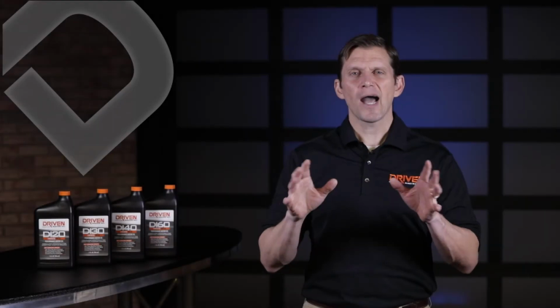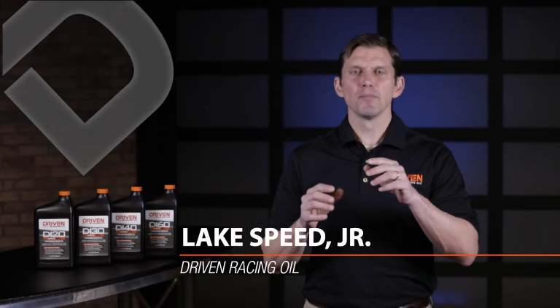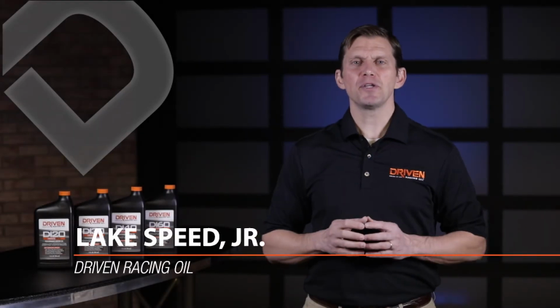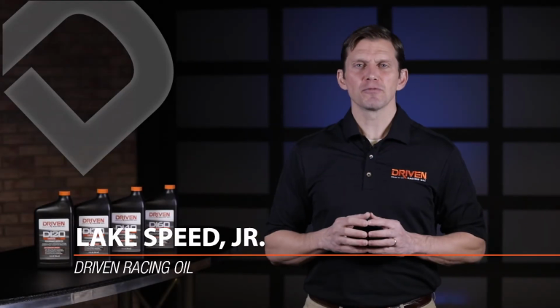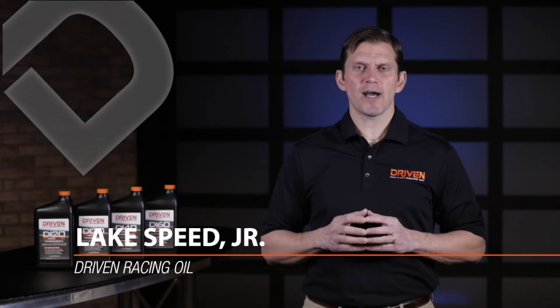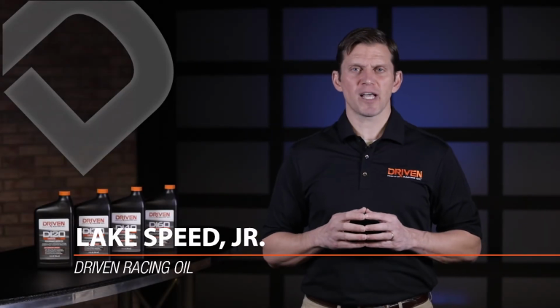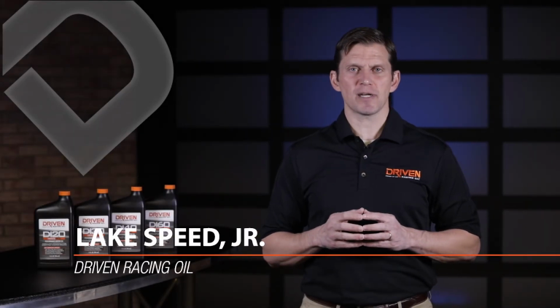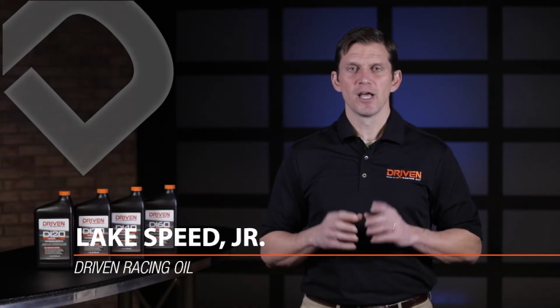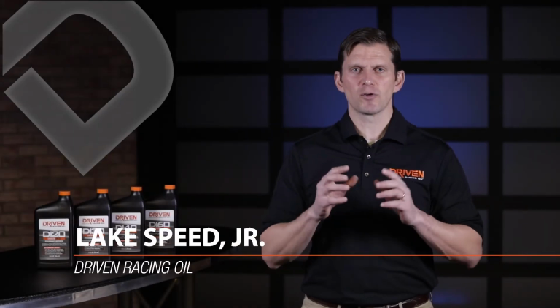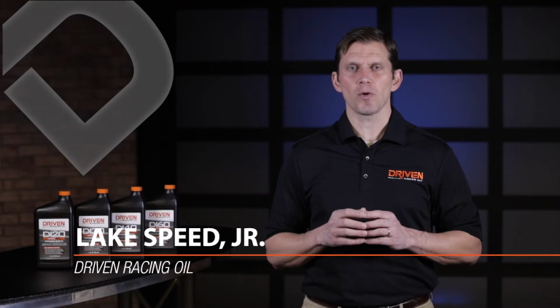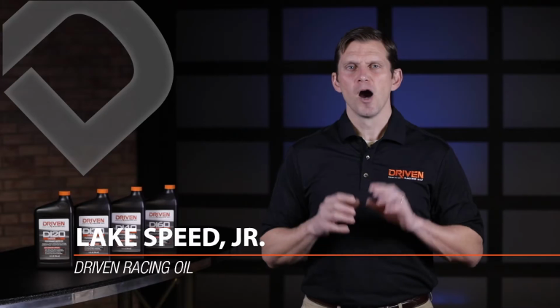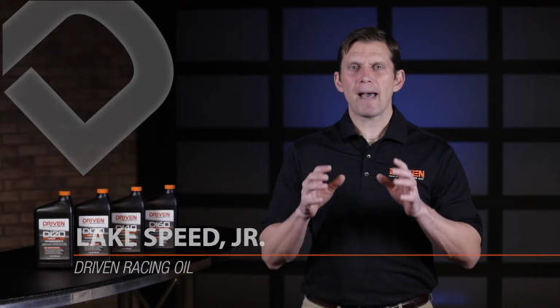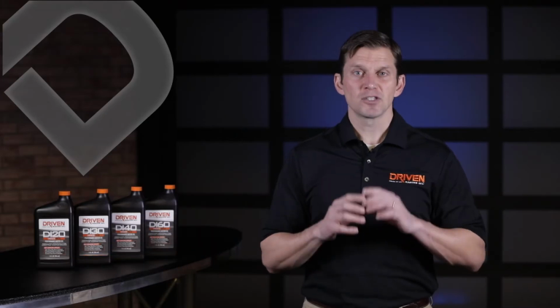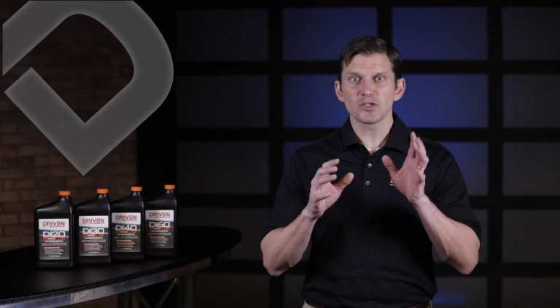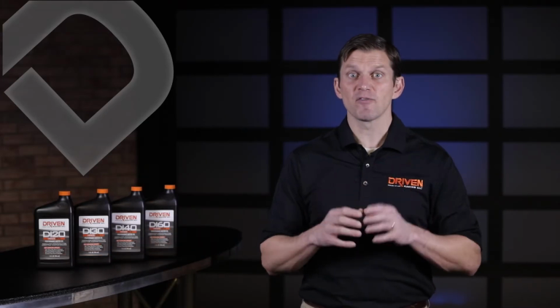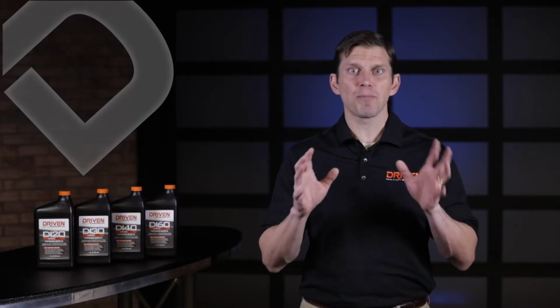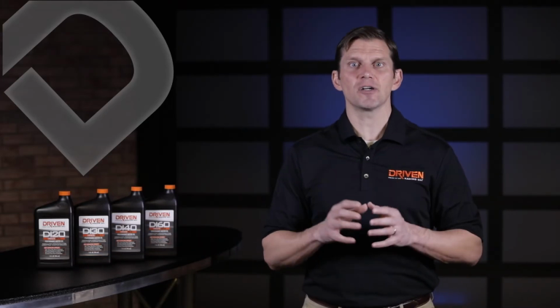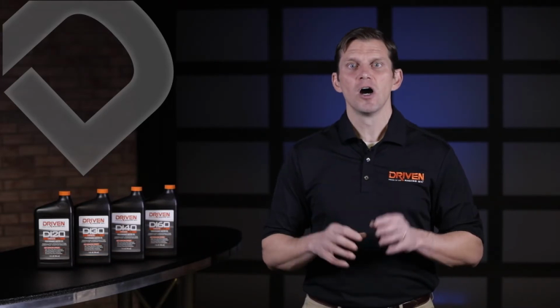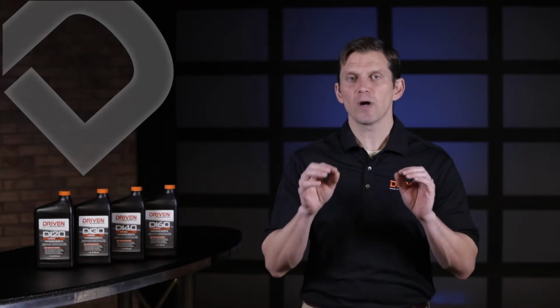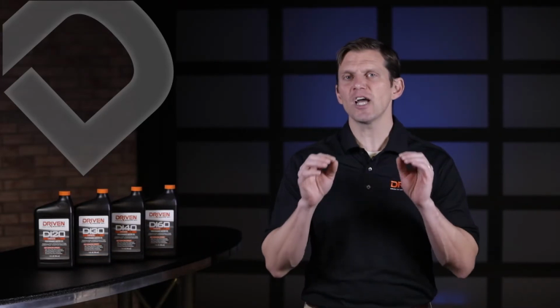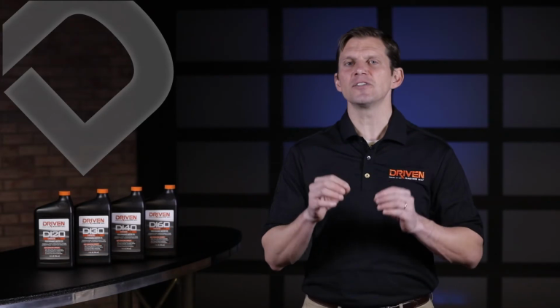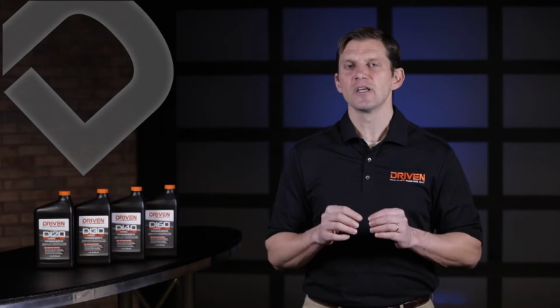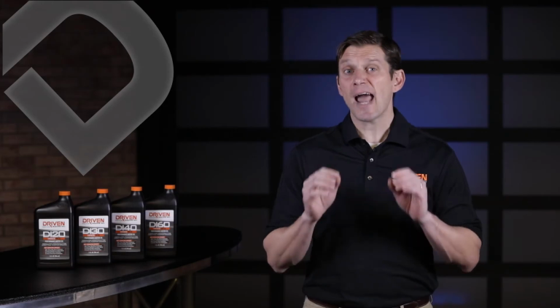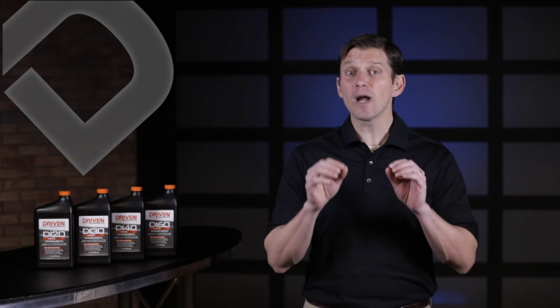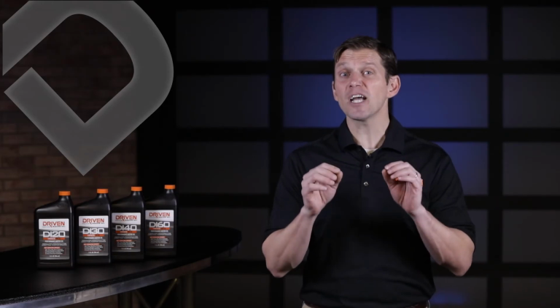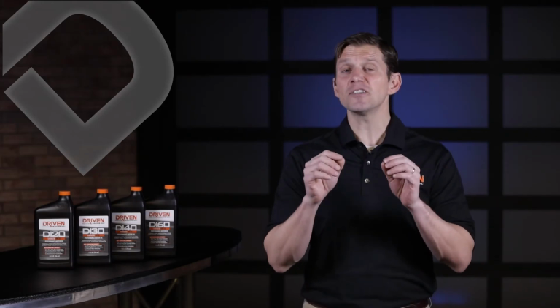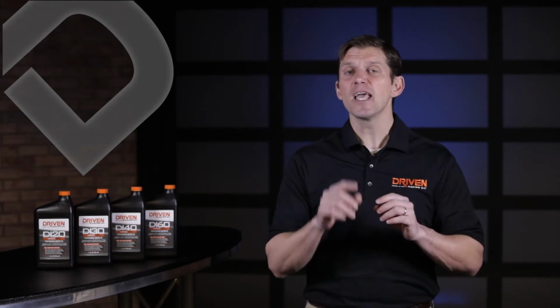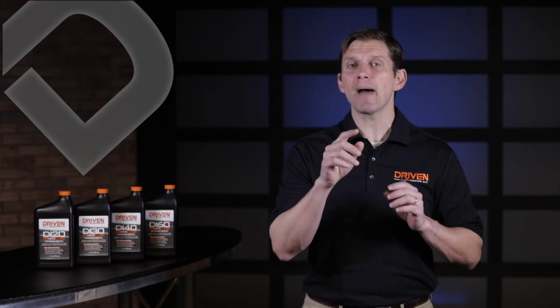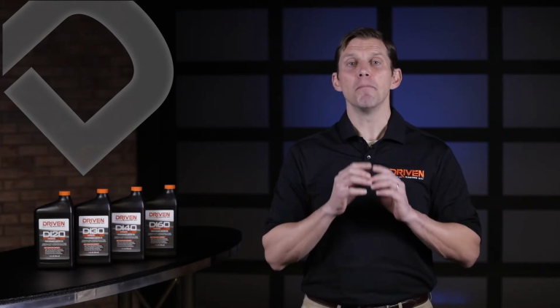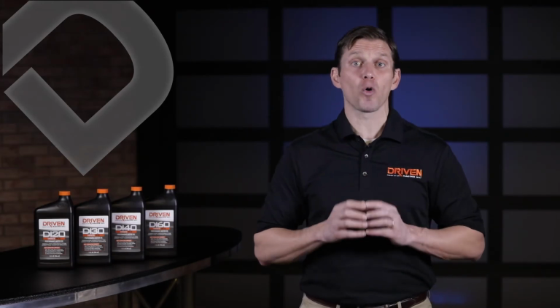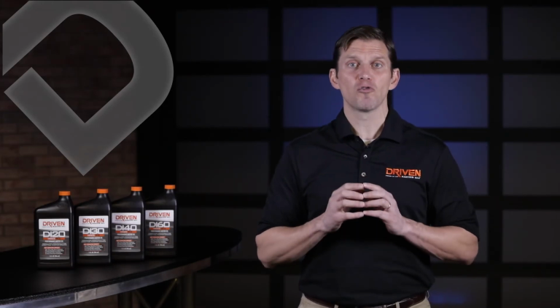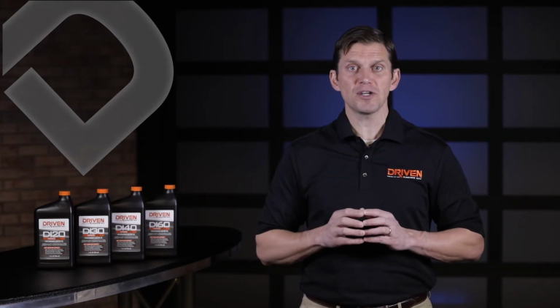Hi, I'm Lake Speed Junior, Certified Lubrication Specialist at Driven Racing Oil. Welcome back to the final chapter of our four-part series on direct injection engines and how direct injection engines impact motor oil formulations.